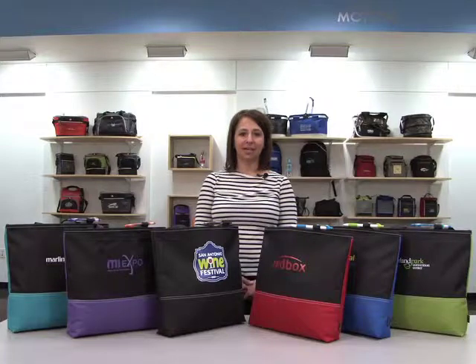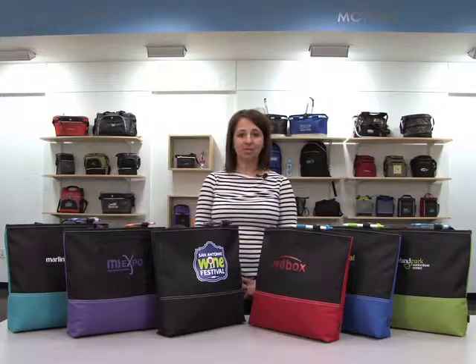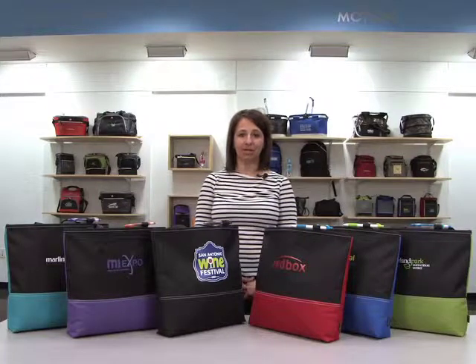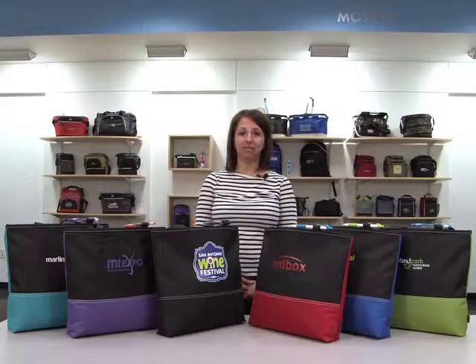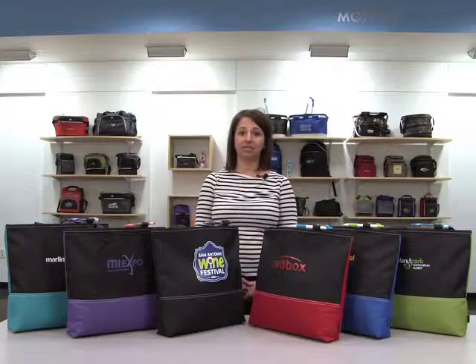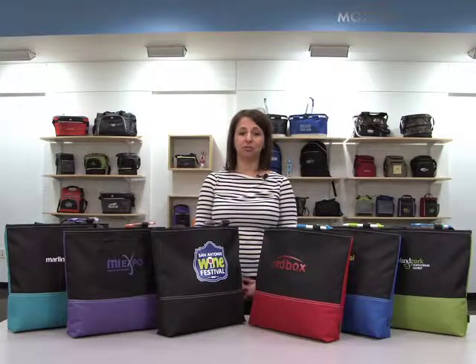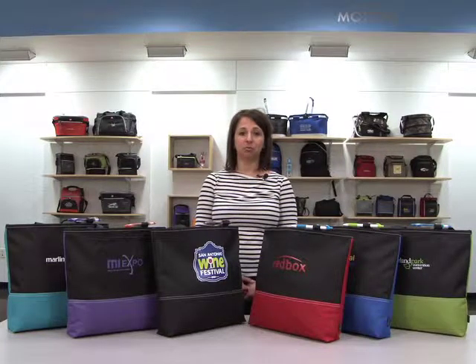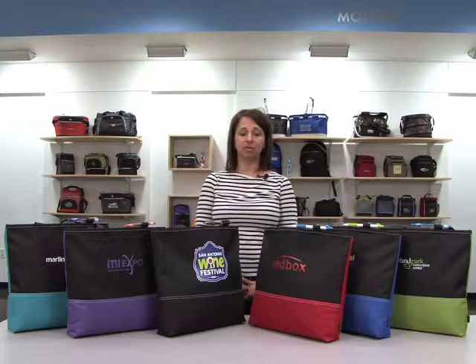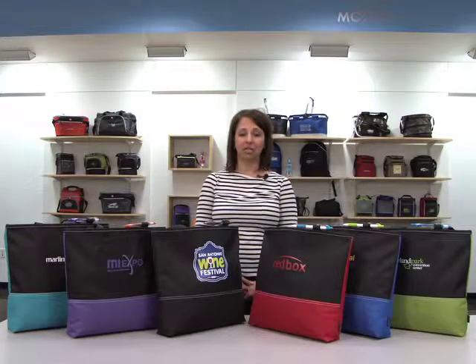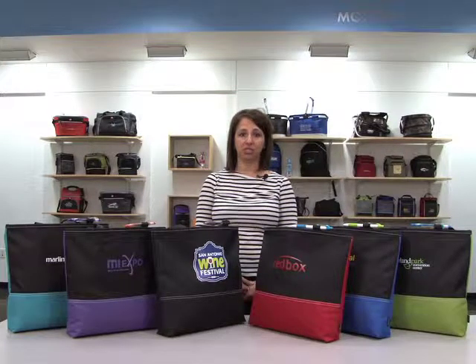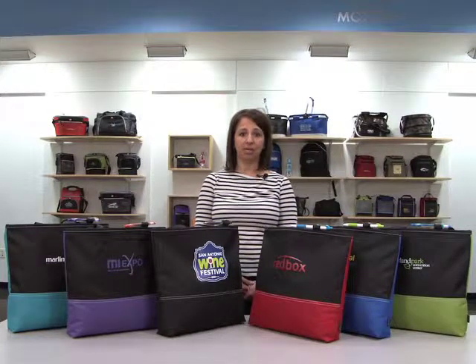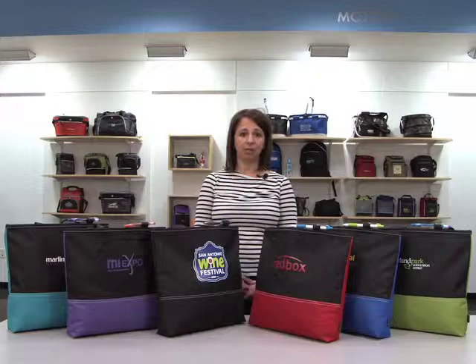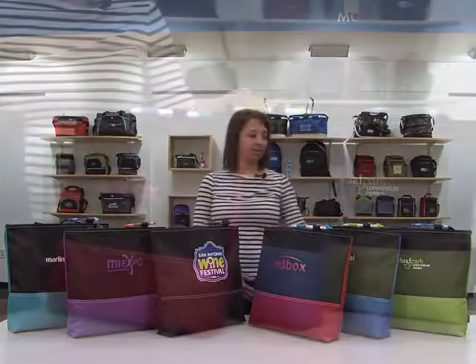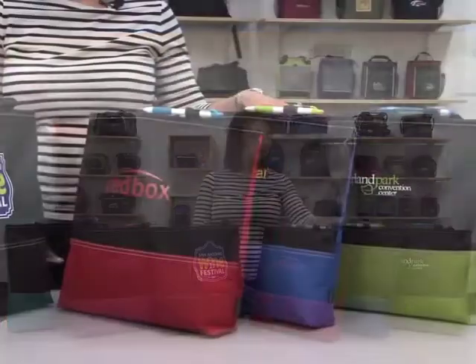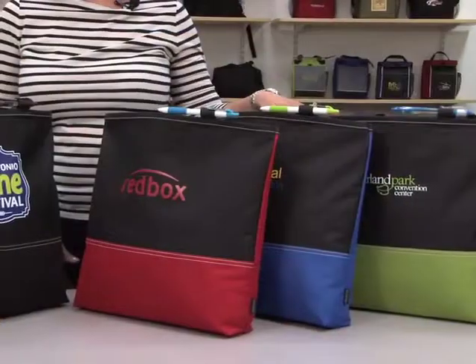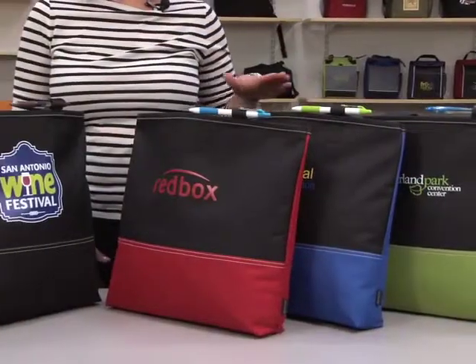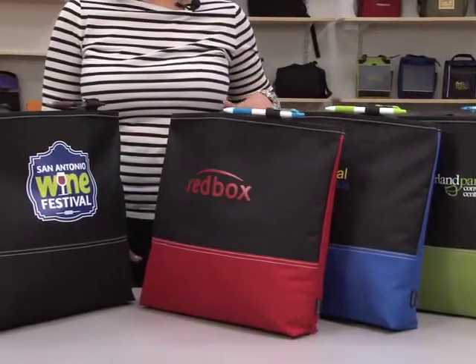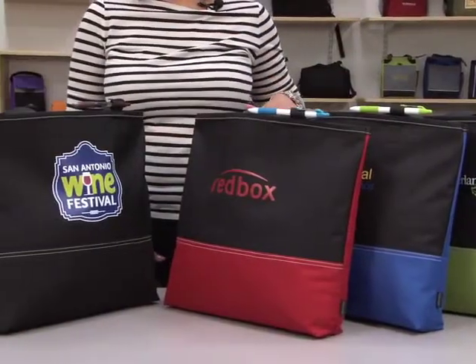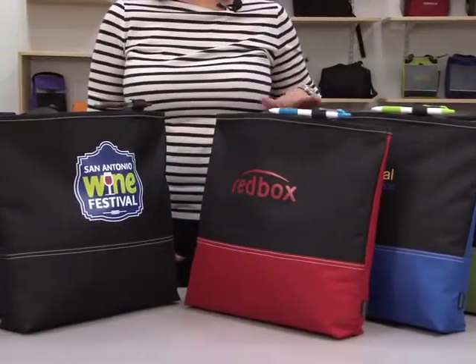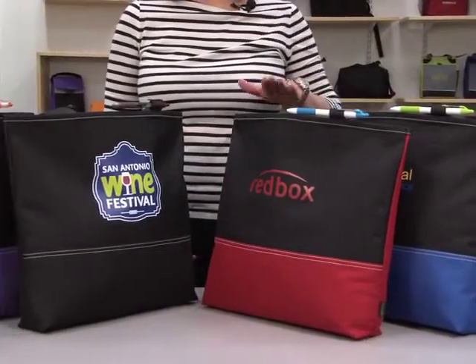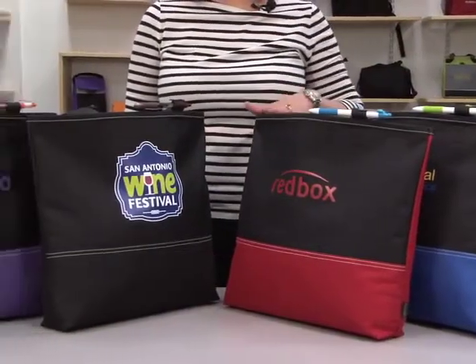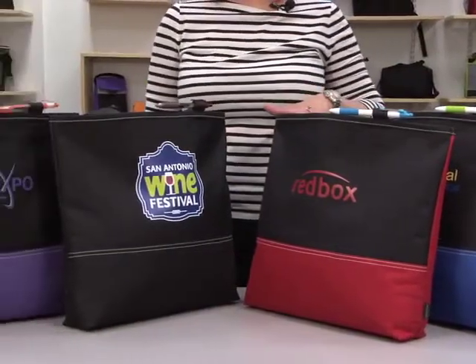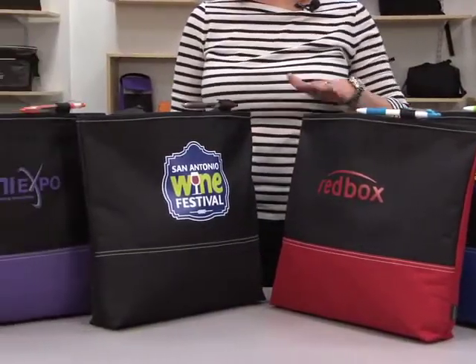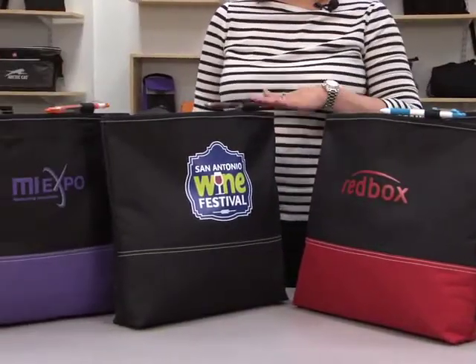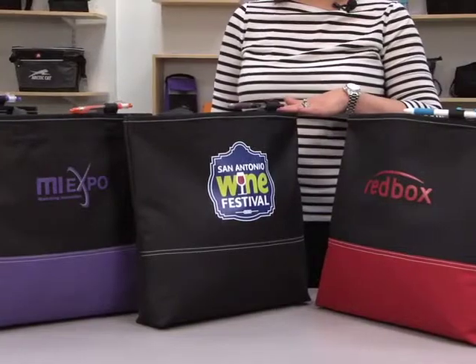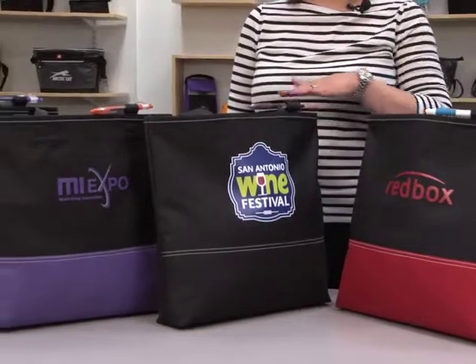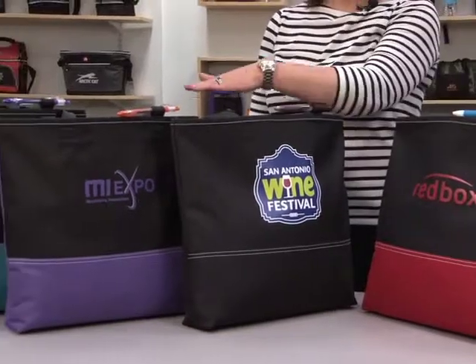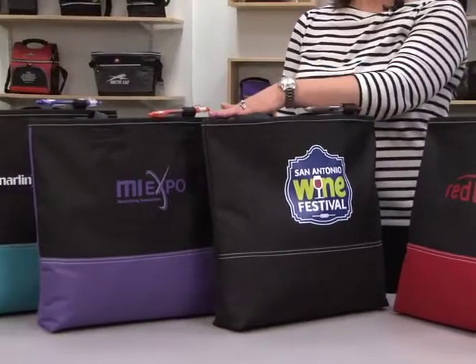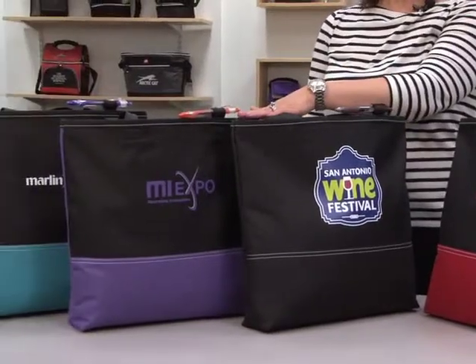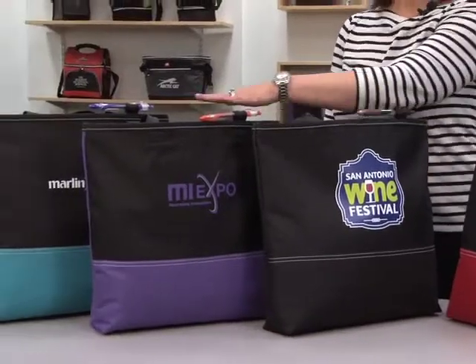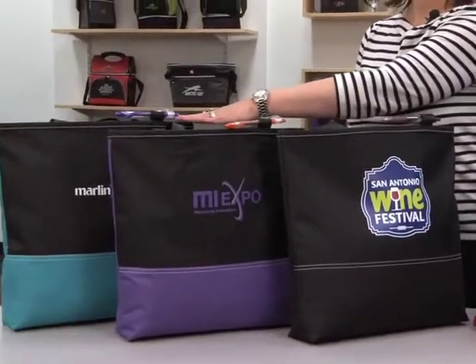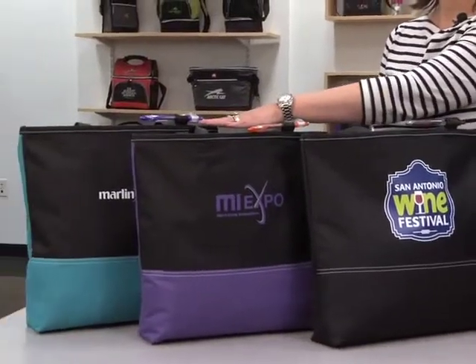Hi, I'm Stephanie. I'm here today to introduce the Prelude Convention Tote, available in apple green, royal blue, red, black, purple, and turquoise.